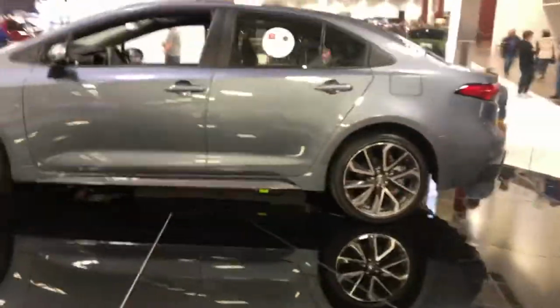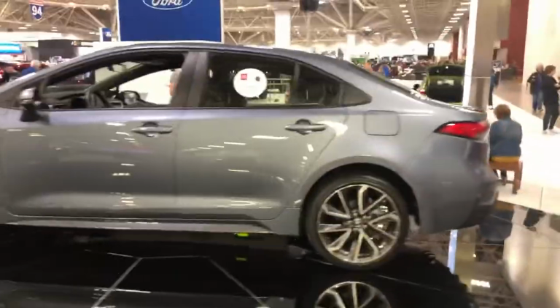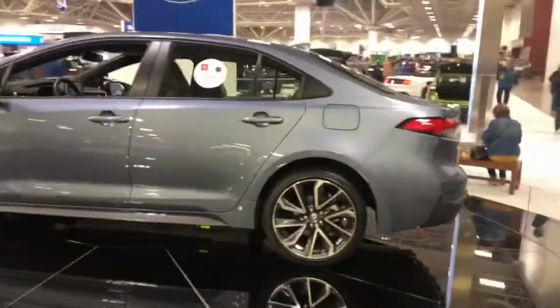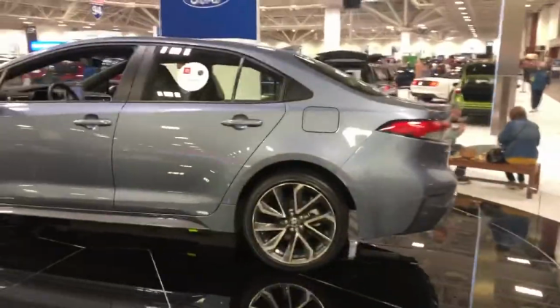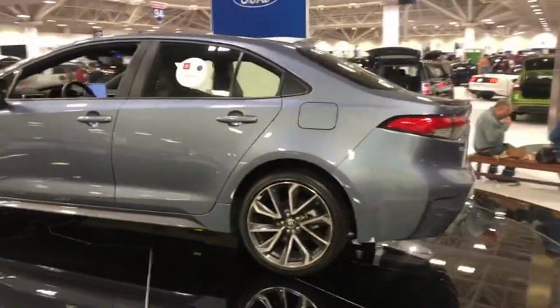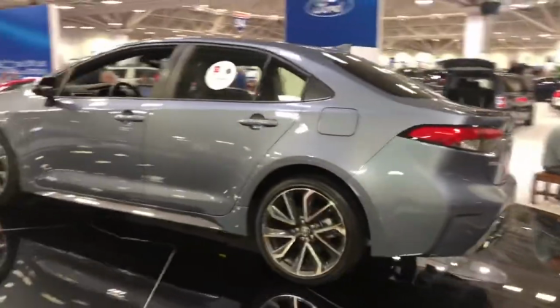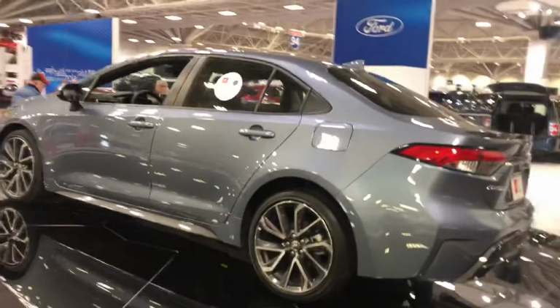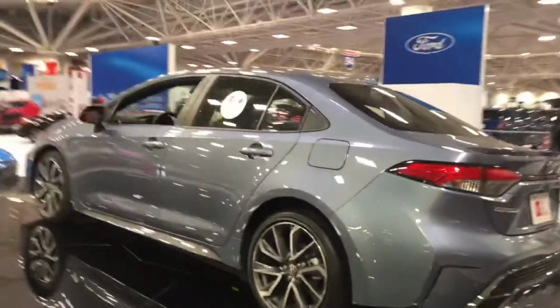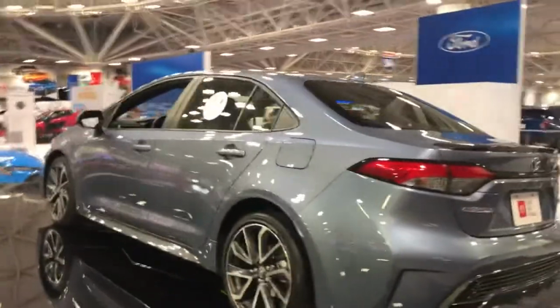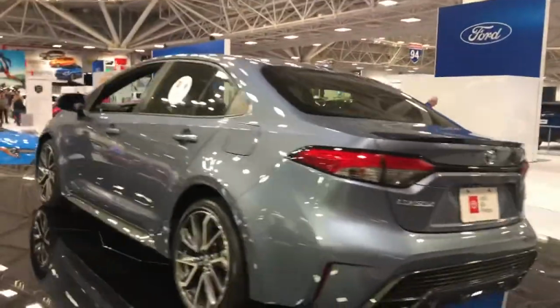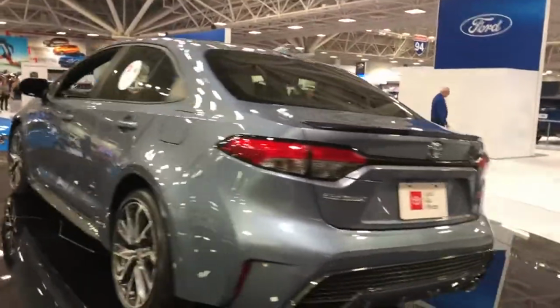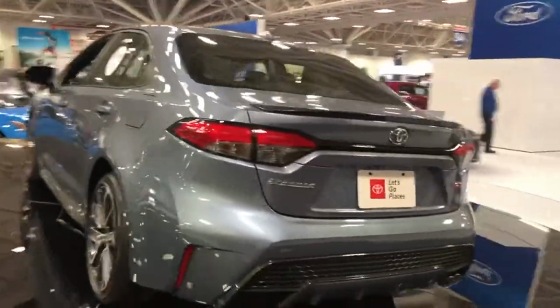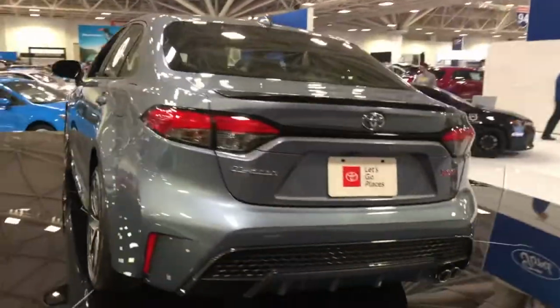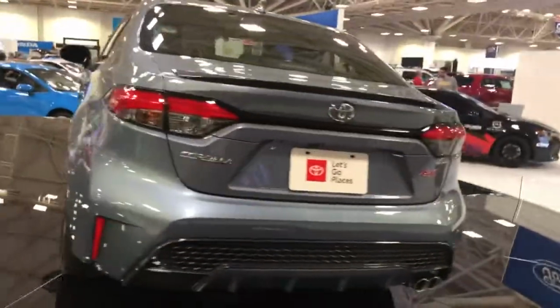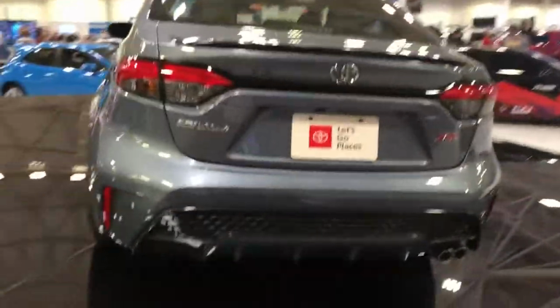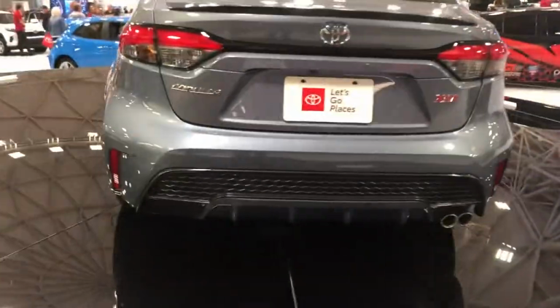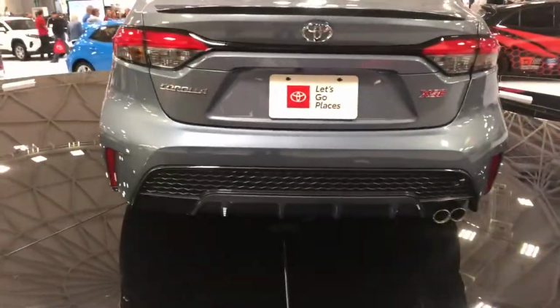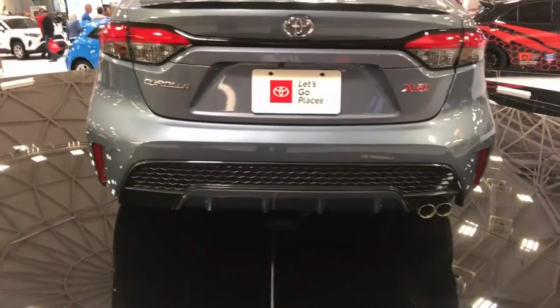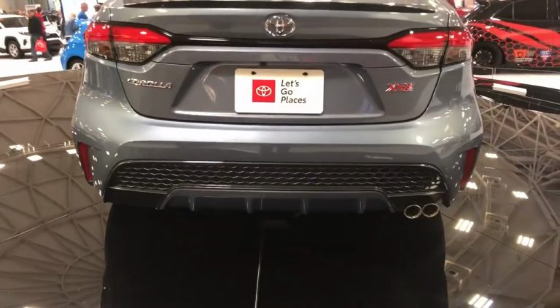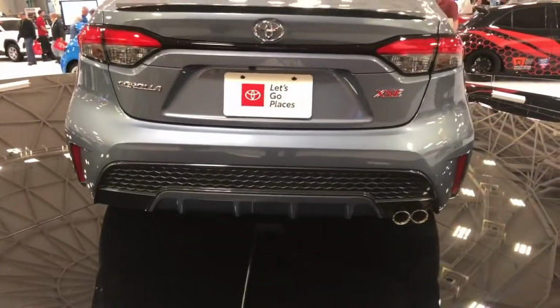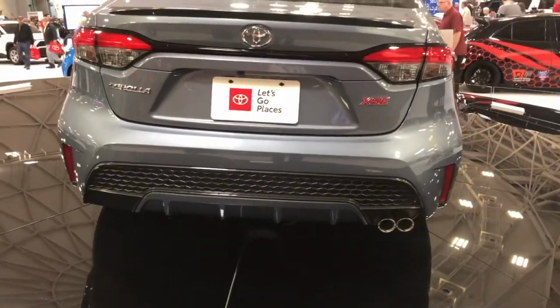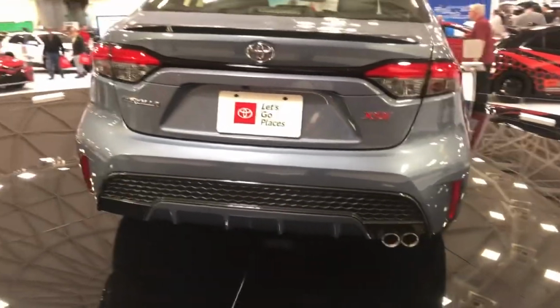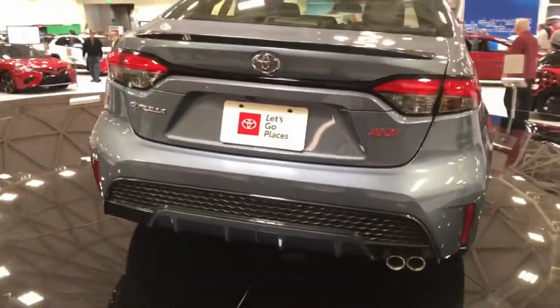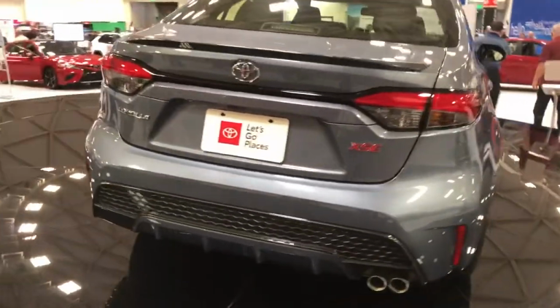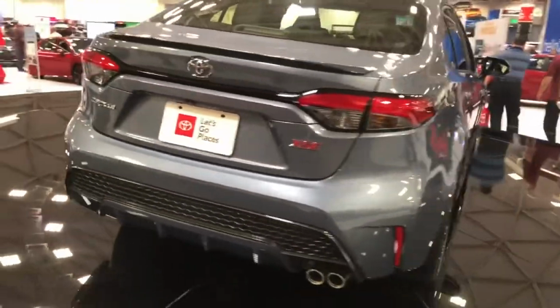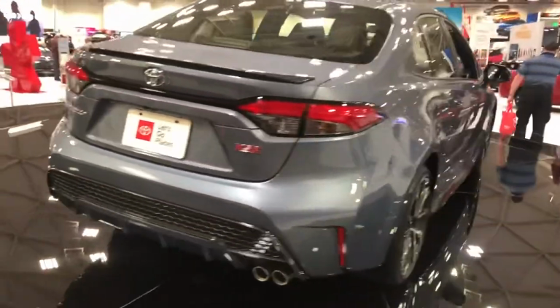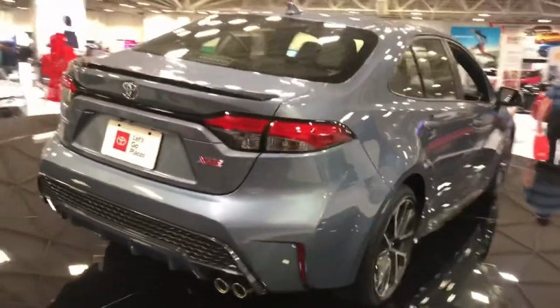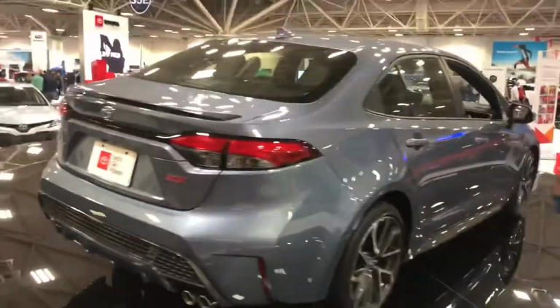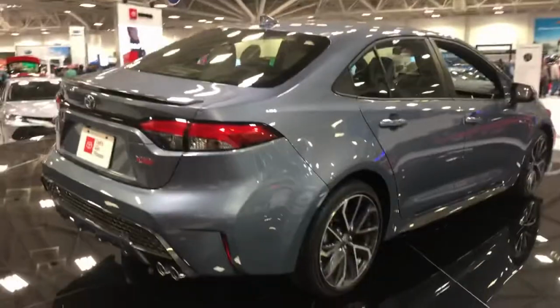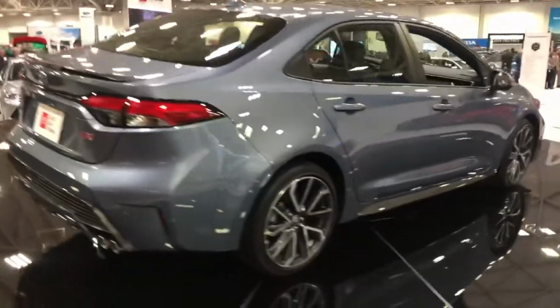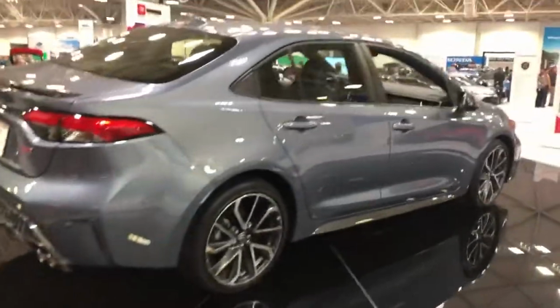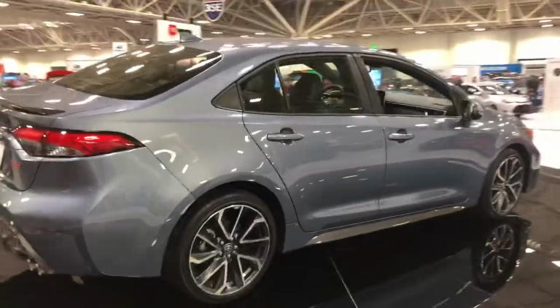Taking a look around back — nice wheel package on it, nice lines. They've matured the lines, especially the back end. I like the lip spoiler and you can see the diffuser out back. Again, this is the XSE, but the big news is the 2019 Toyota Corolla Hybrid.